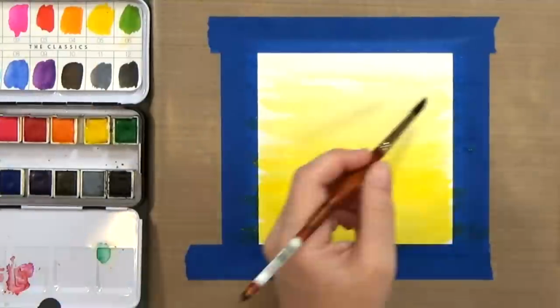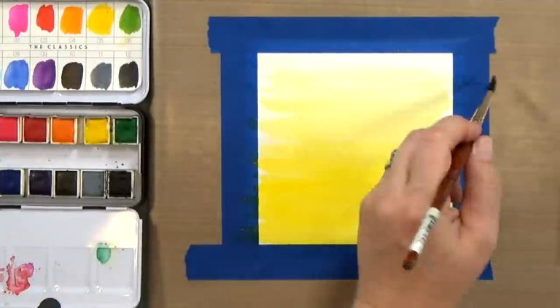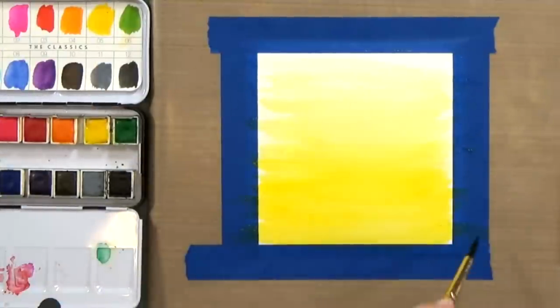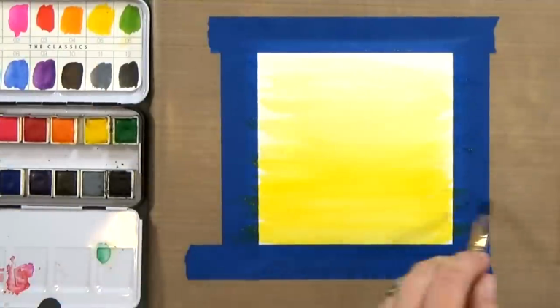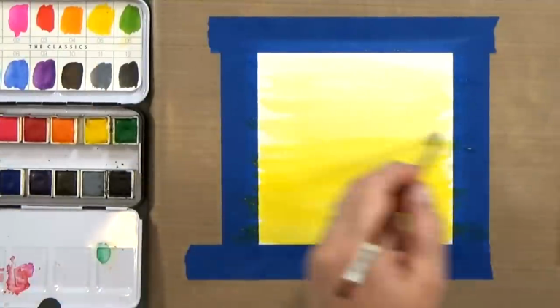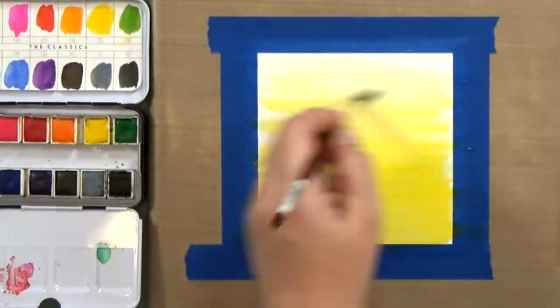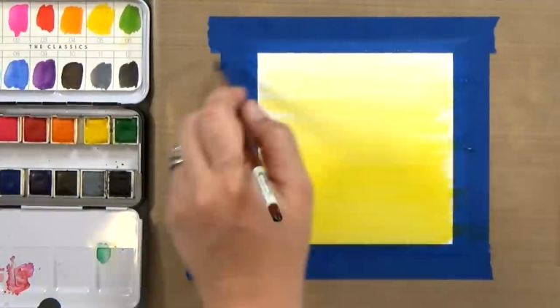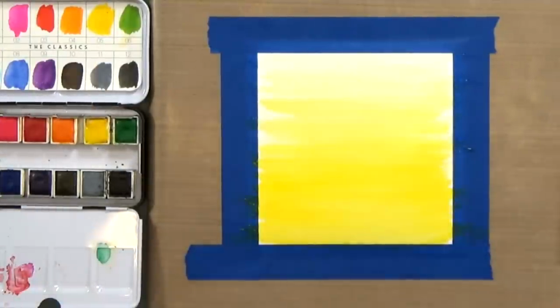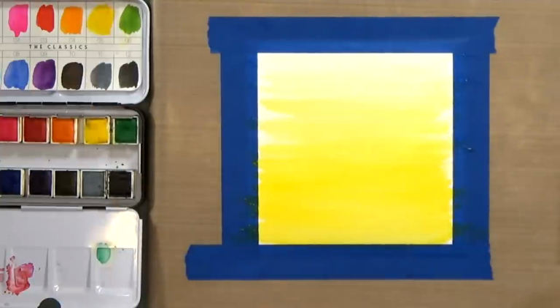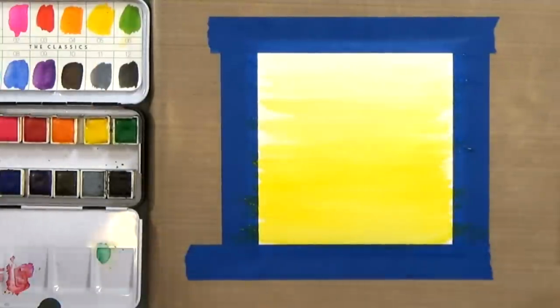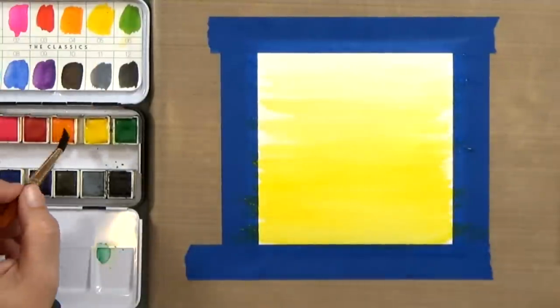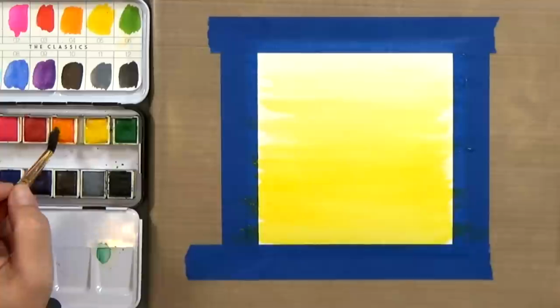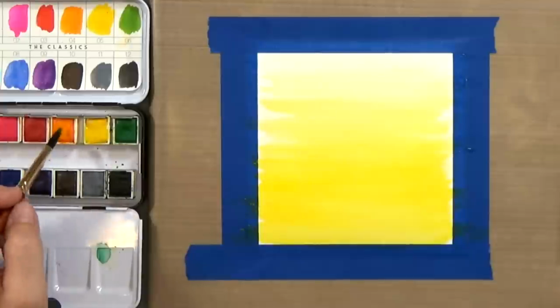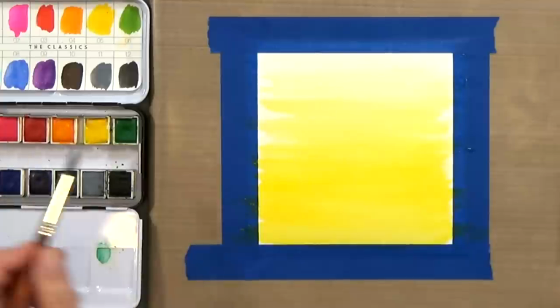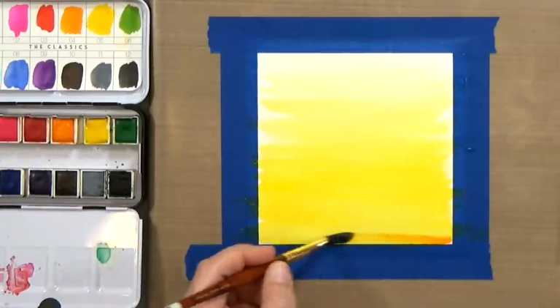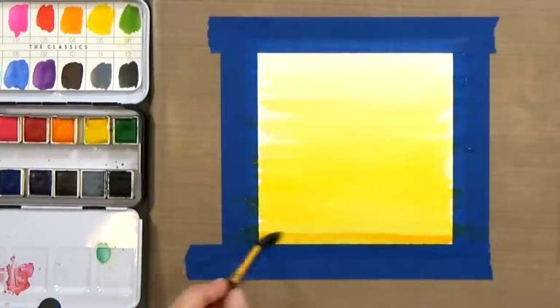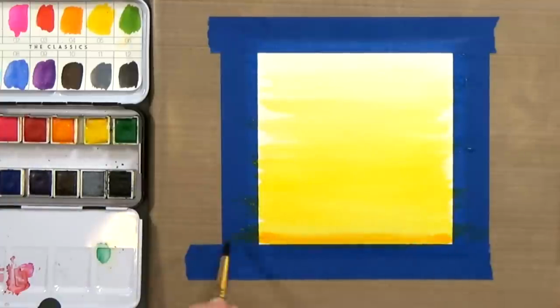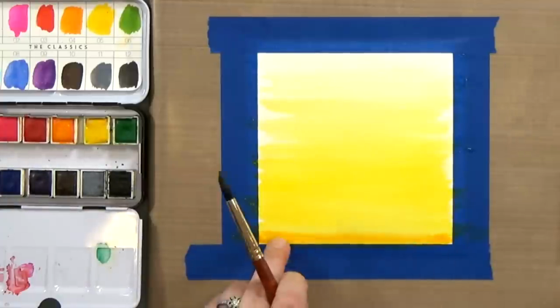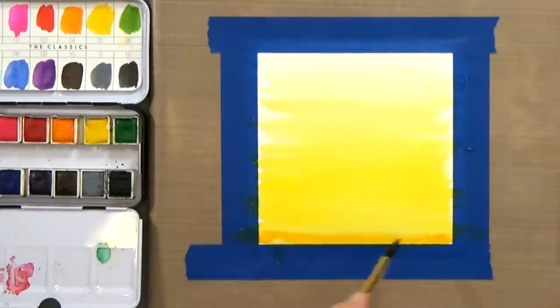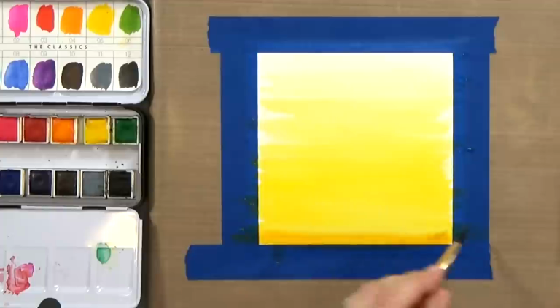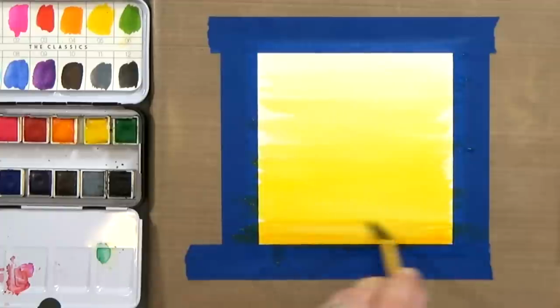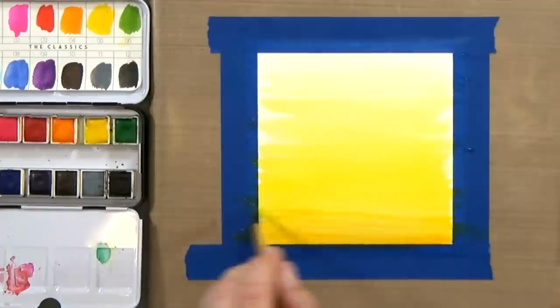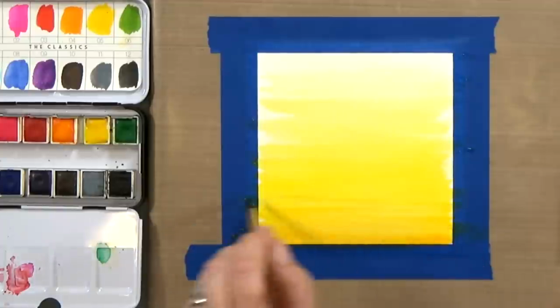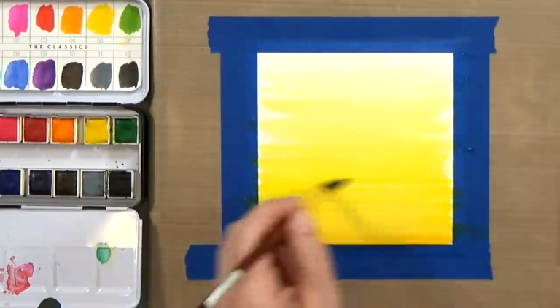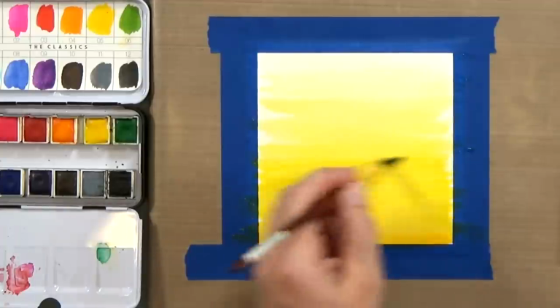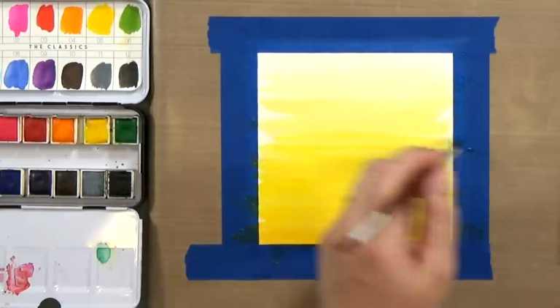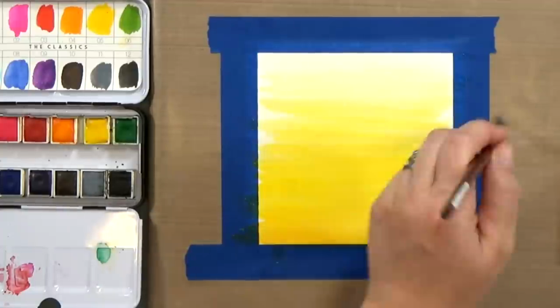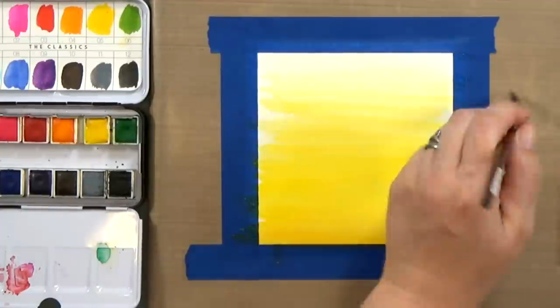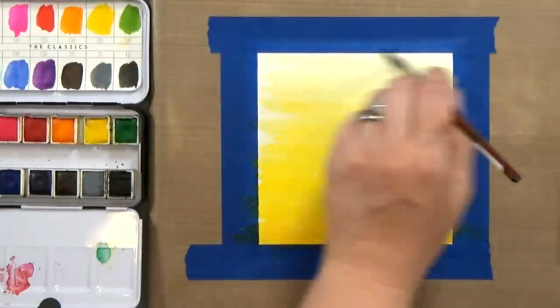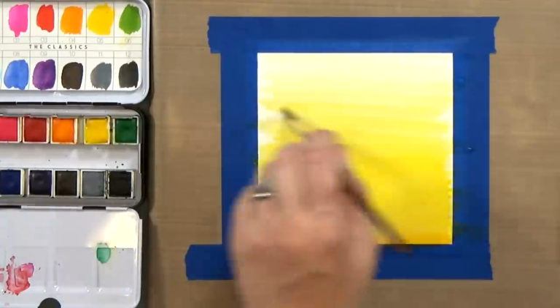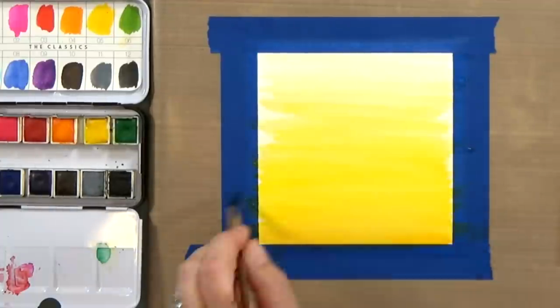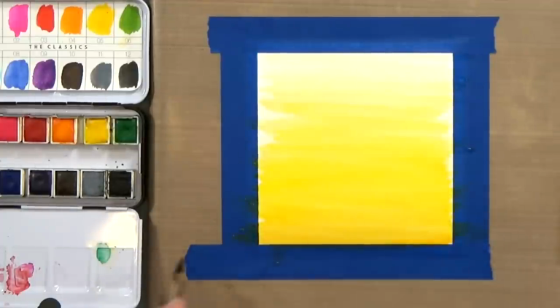I'm creating a wash on the background with the yellow, going dark to light from the bottom up to the top. And then I'll come in with just a smidge of this orange and blend it in a little bit. That gives me a nice ombre effect.